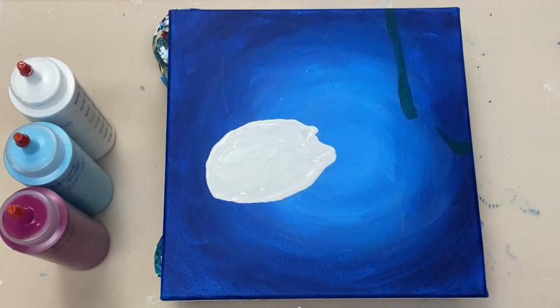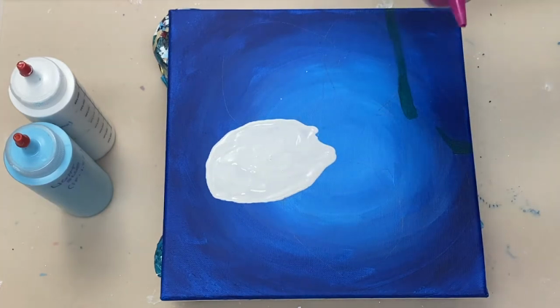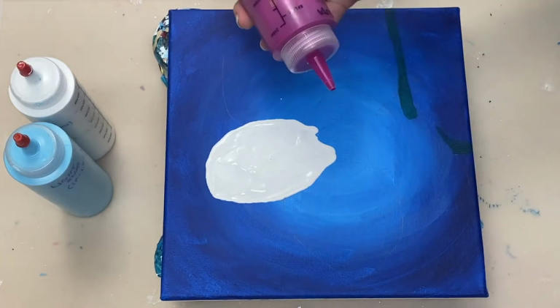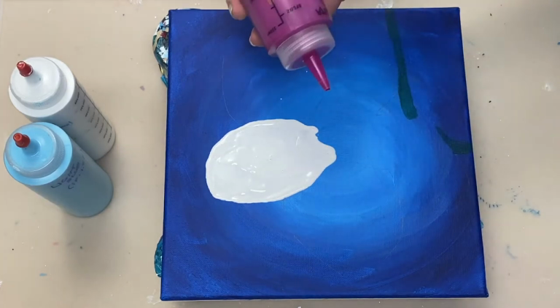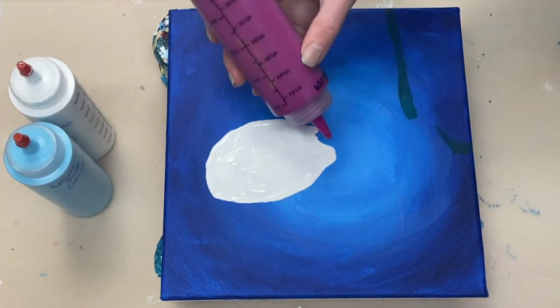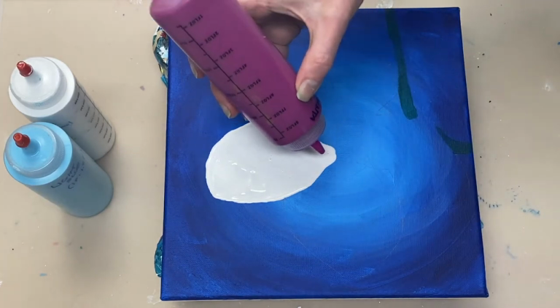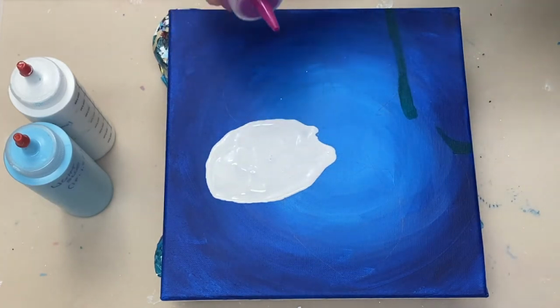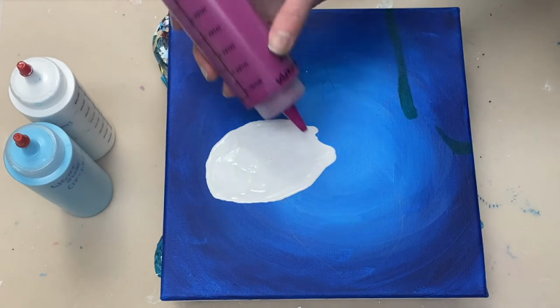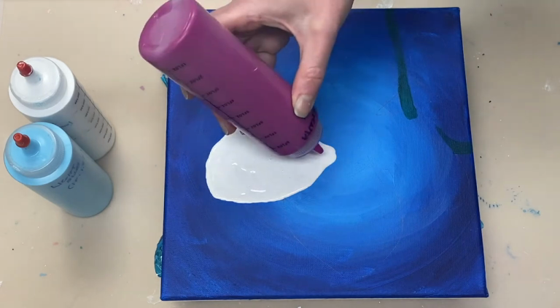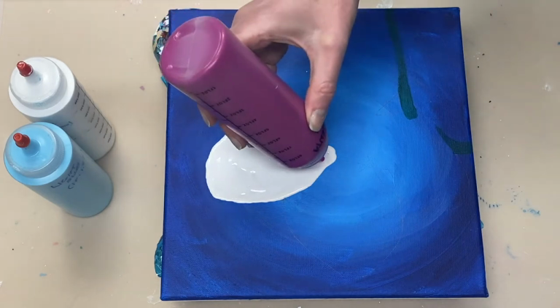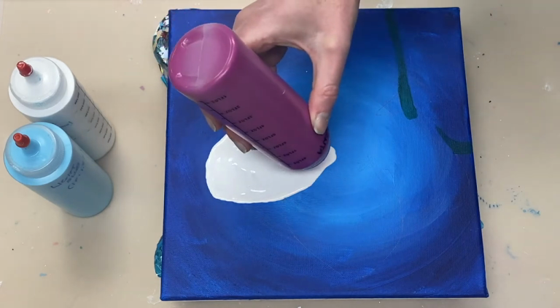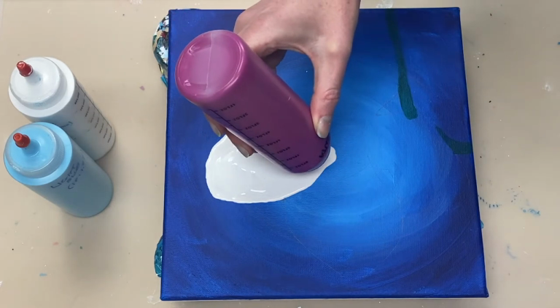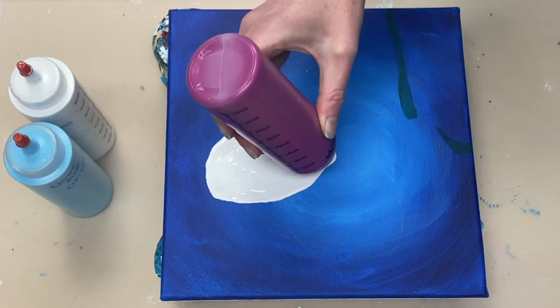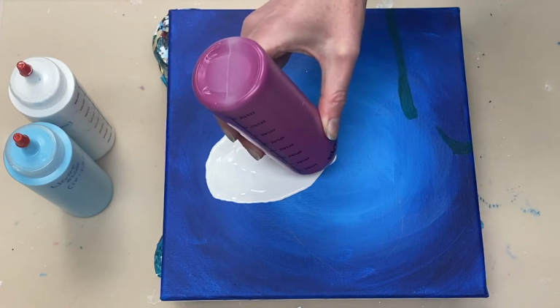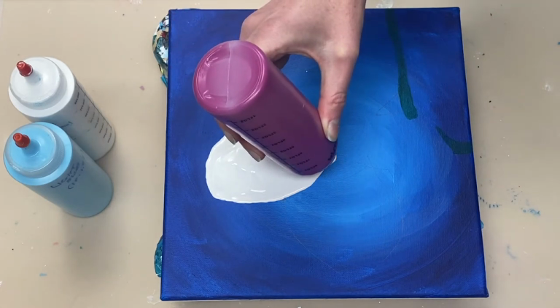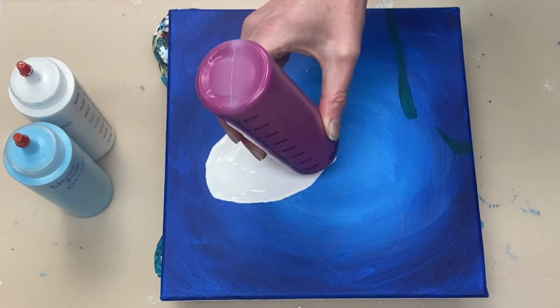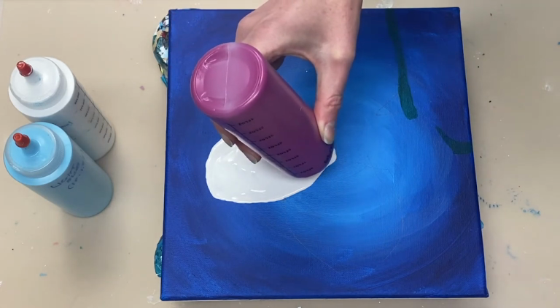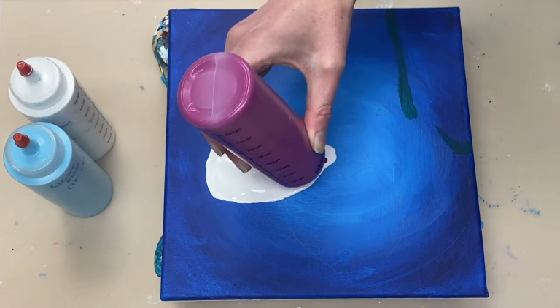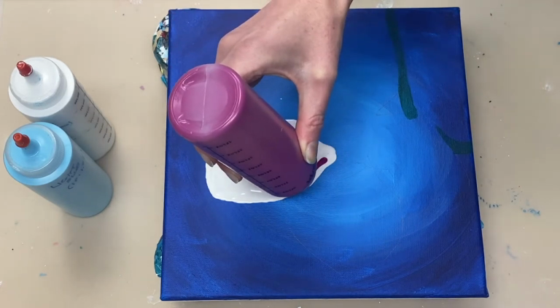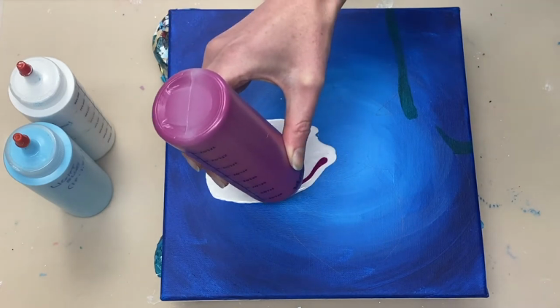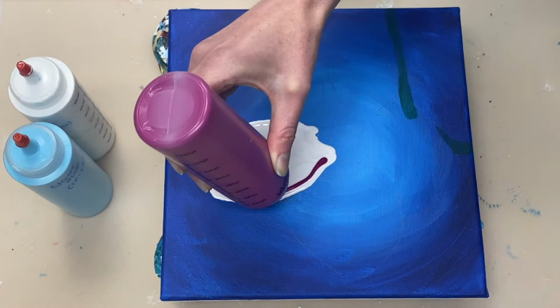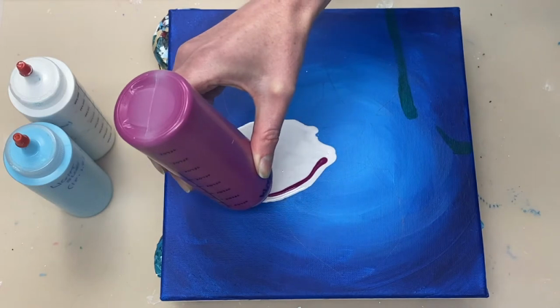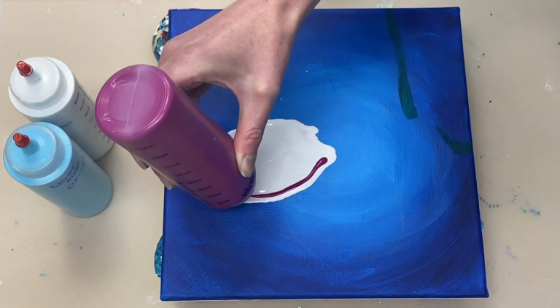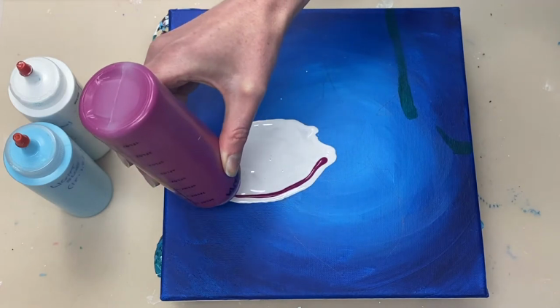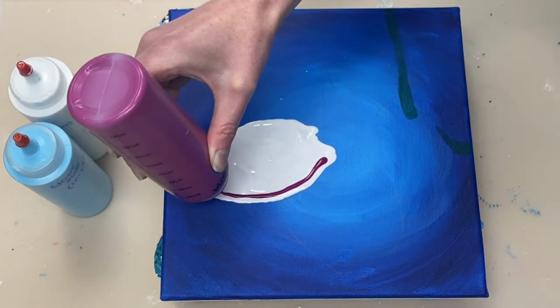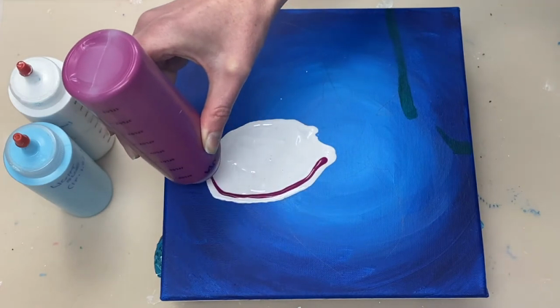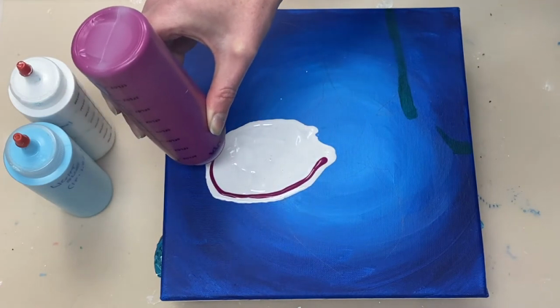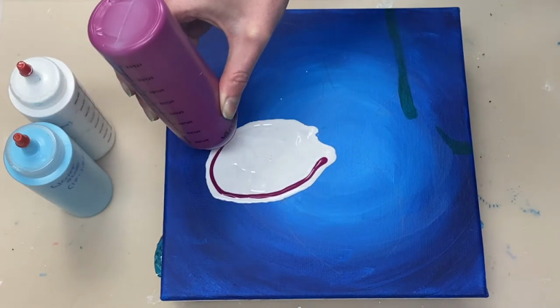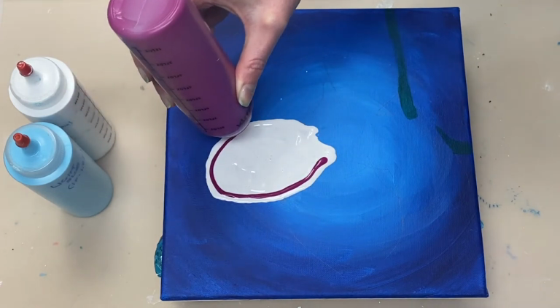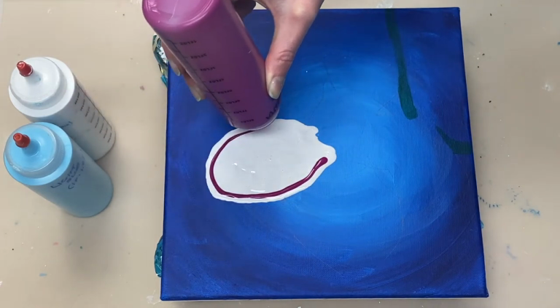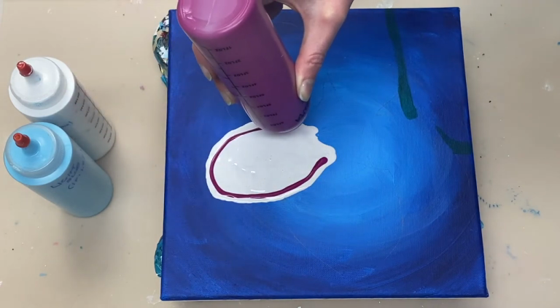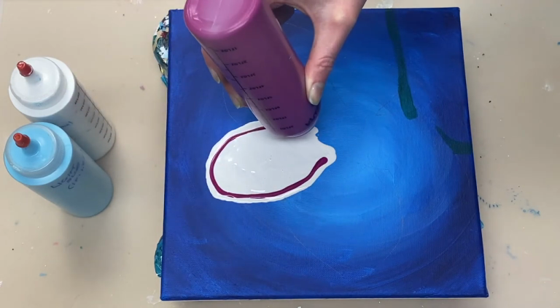On top of that, I'm adding deep magenta and light blue. Both of those paints are also mixed one part paint to one and a half parts flow troll.